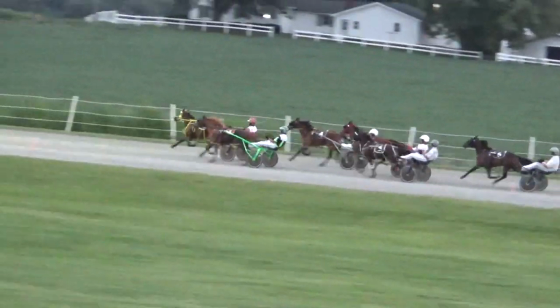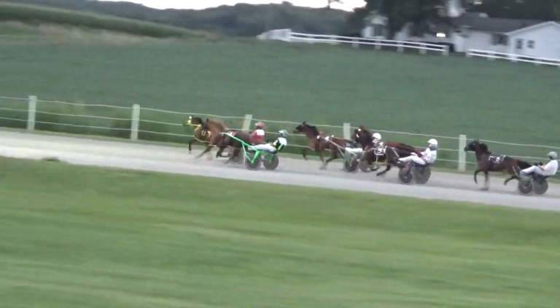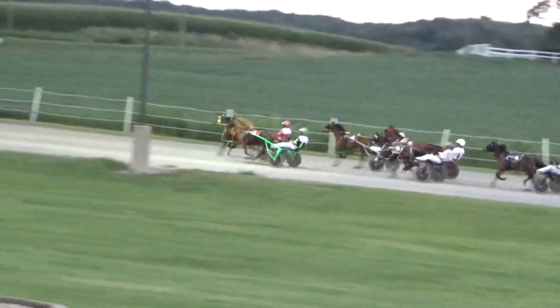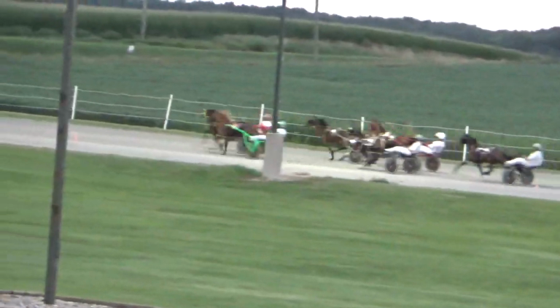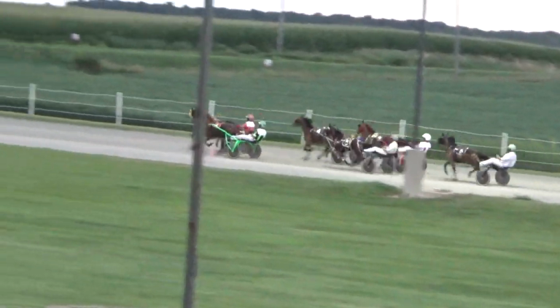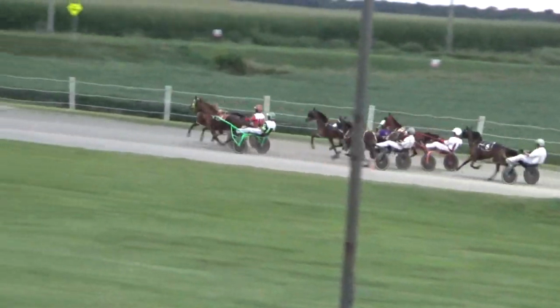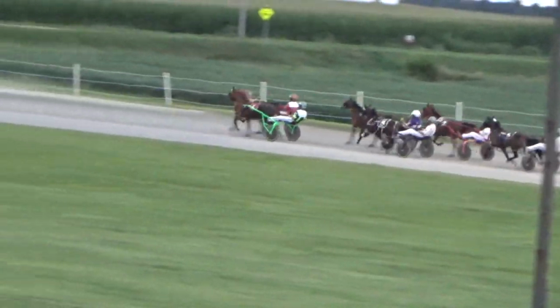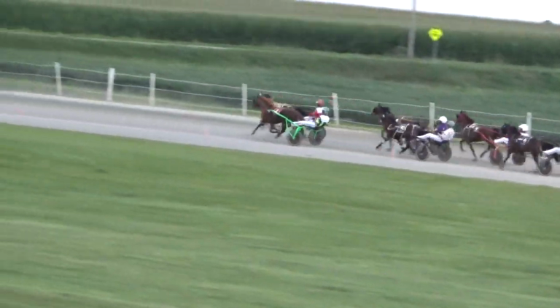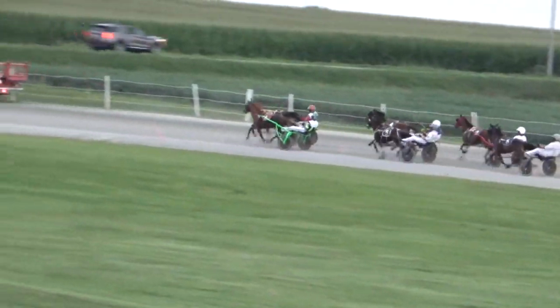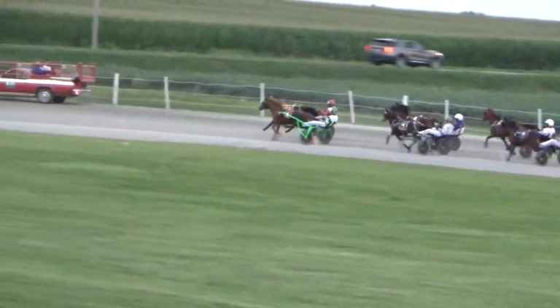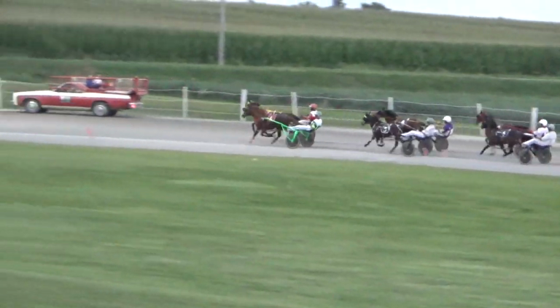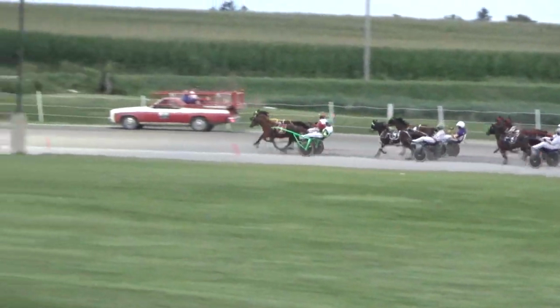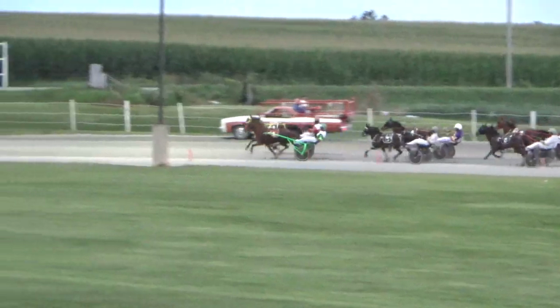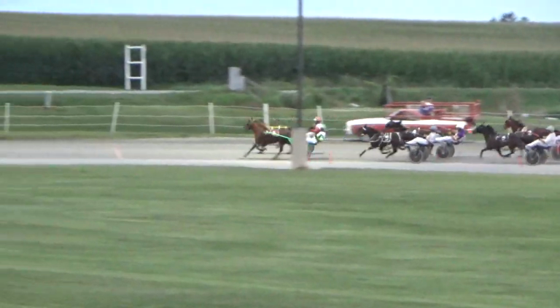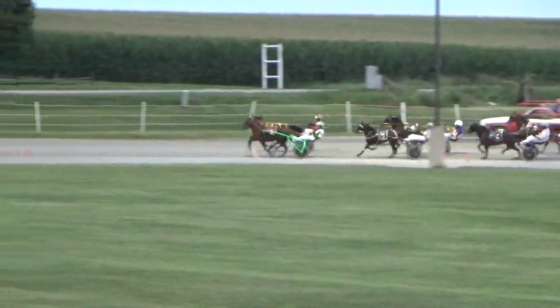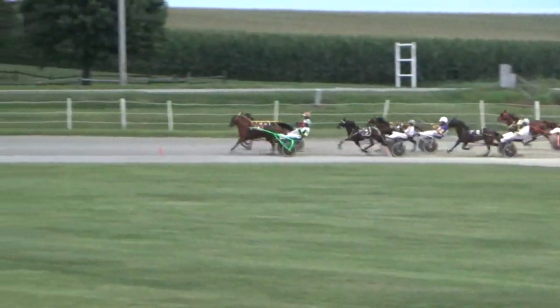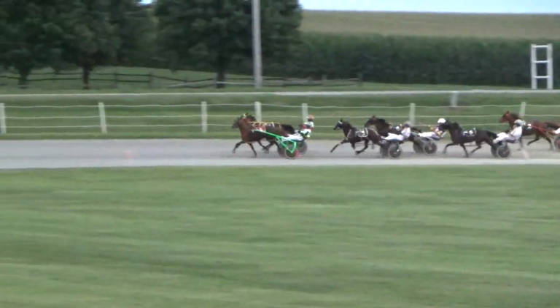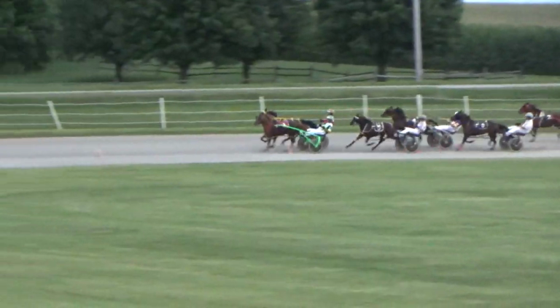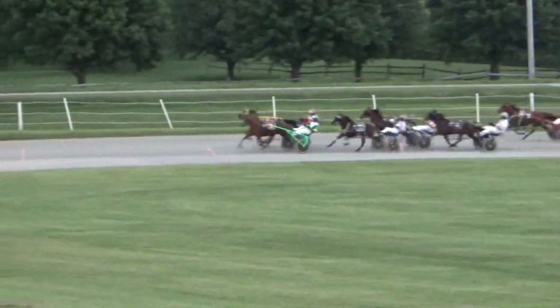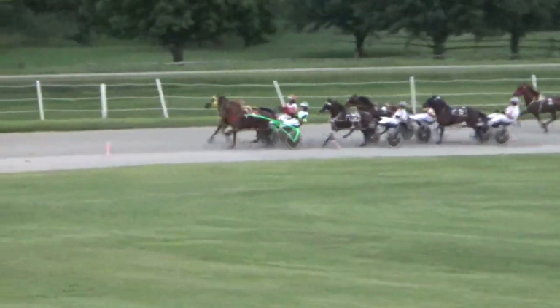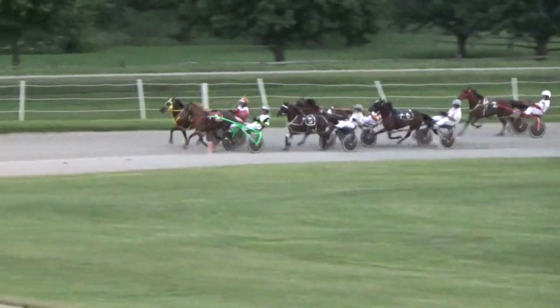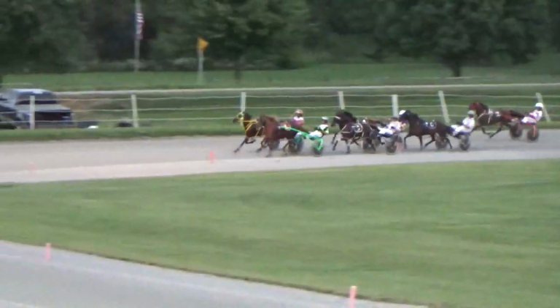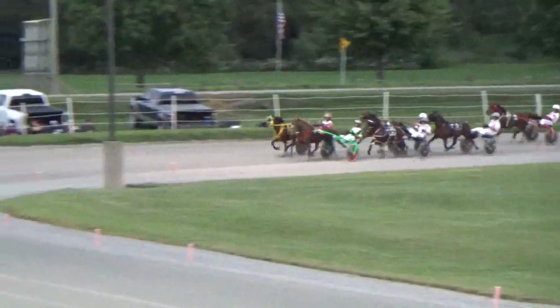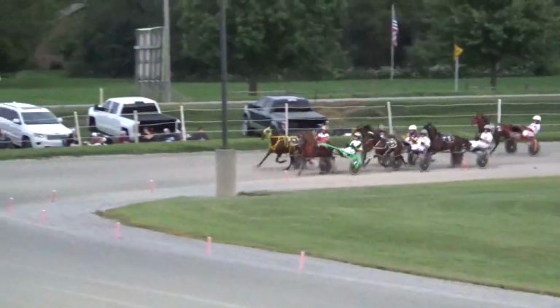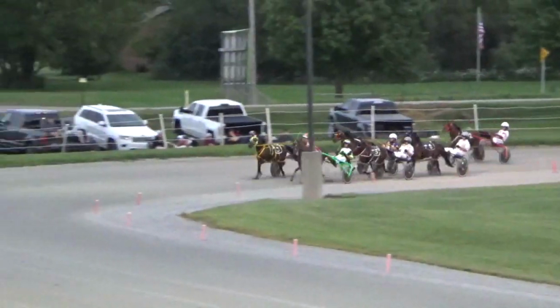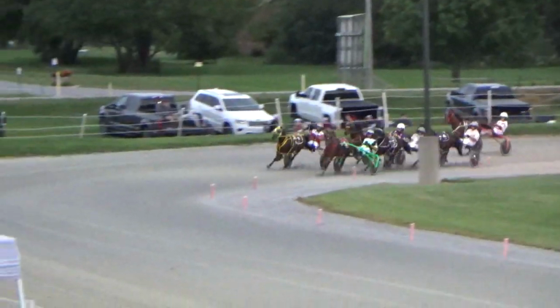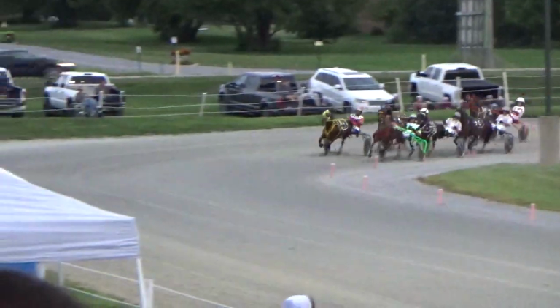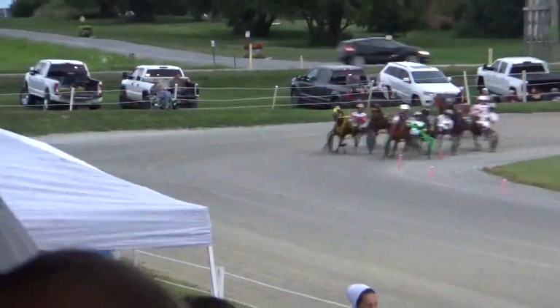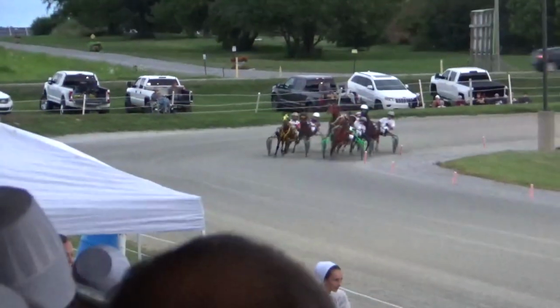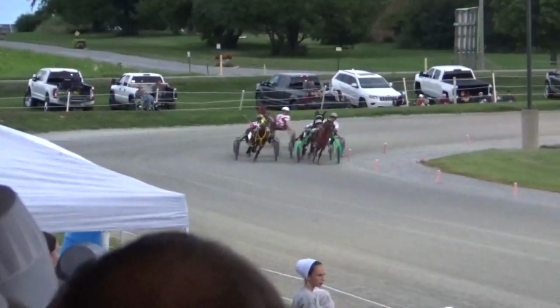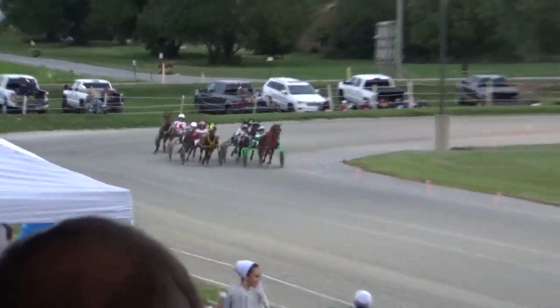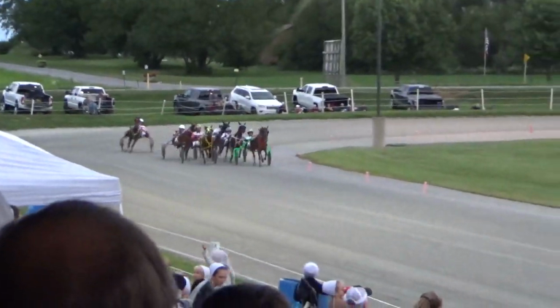Out of there quickly is Dream Machine. Lizzy's Legacy is up quickly now. Tootsie Row on the outside is third. Racing up, Test of Faith is now there at the three spot. To the inside is DC — he's looking to win. Three in, three out. Past the stands and around for the first time.